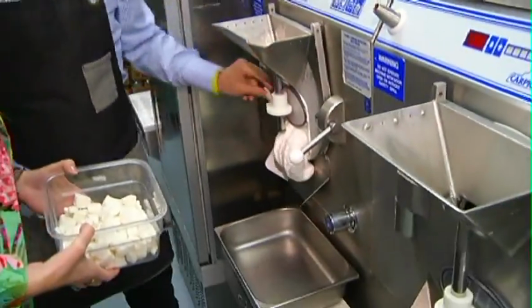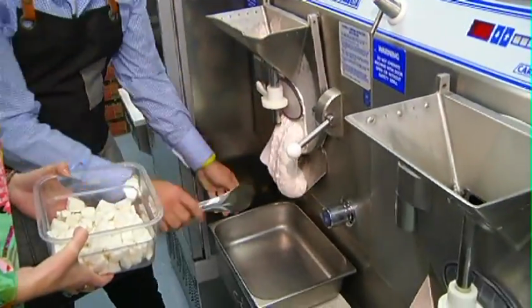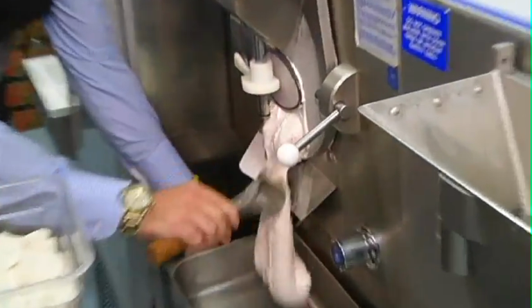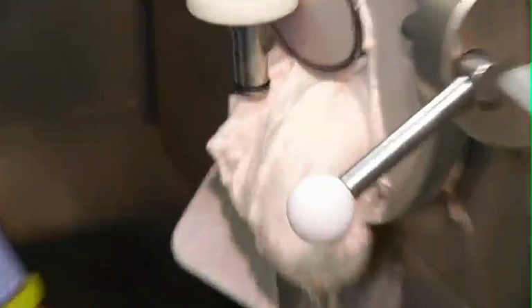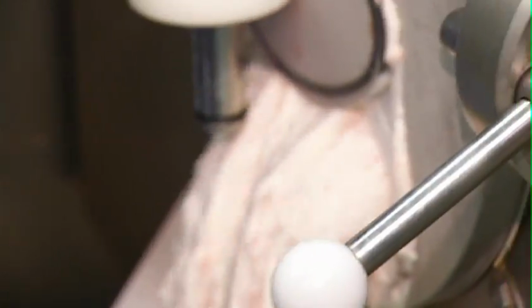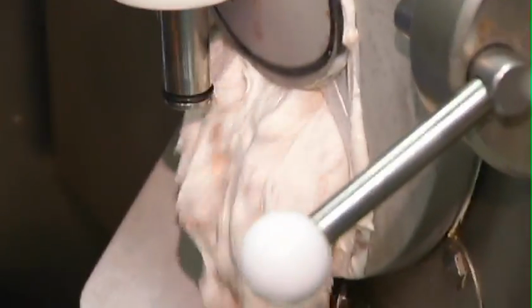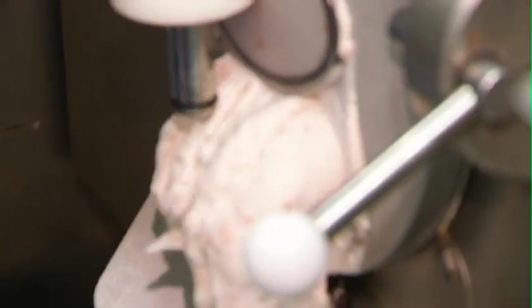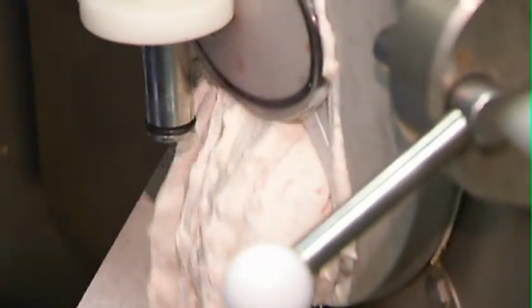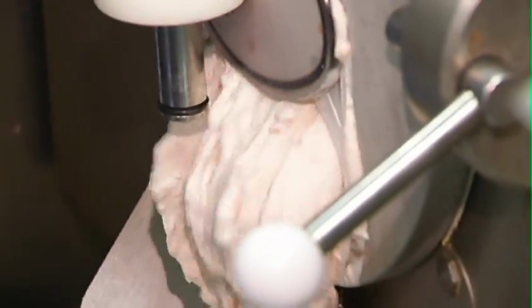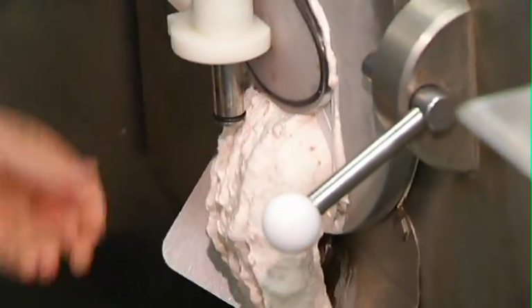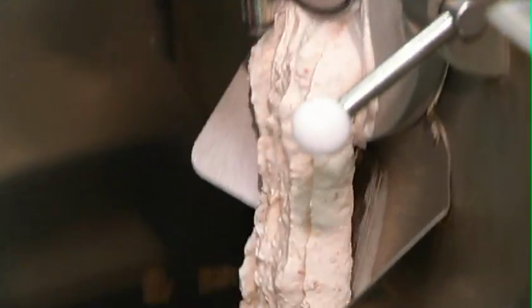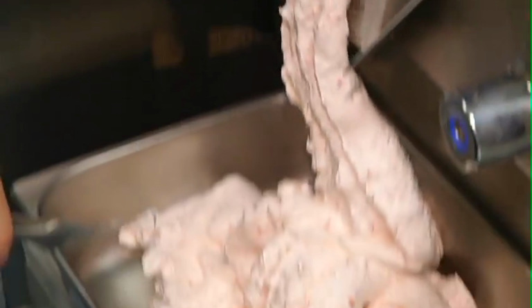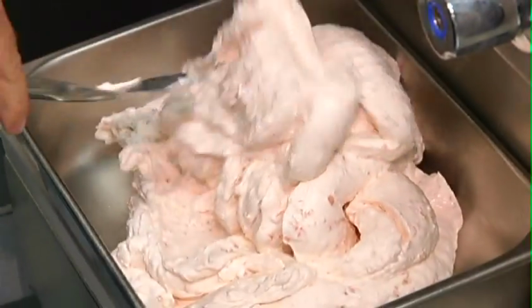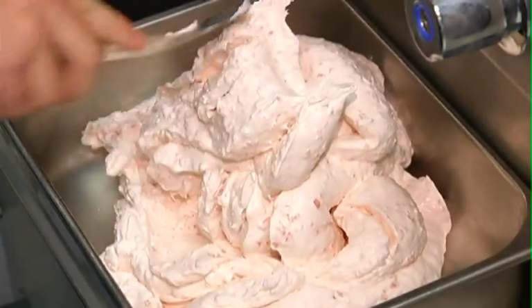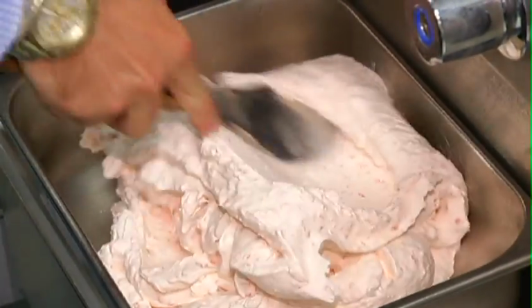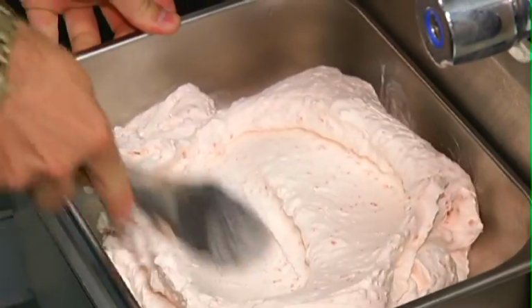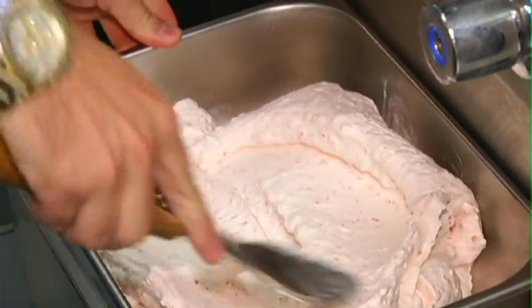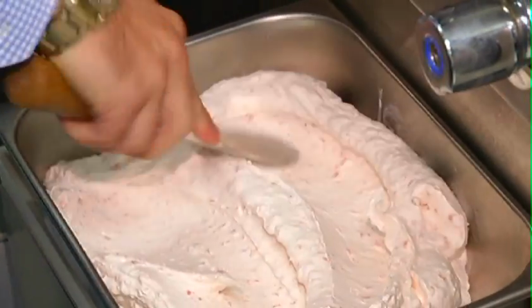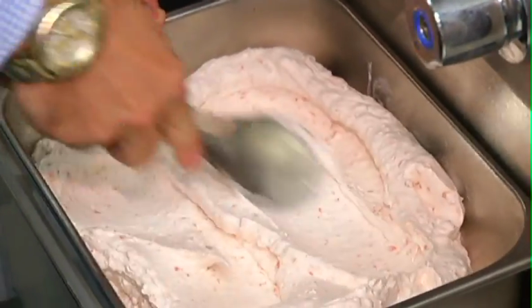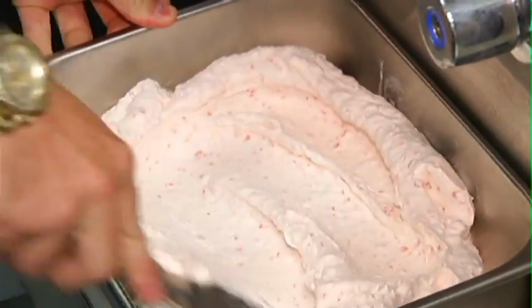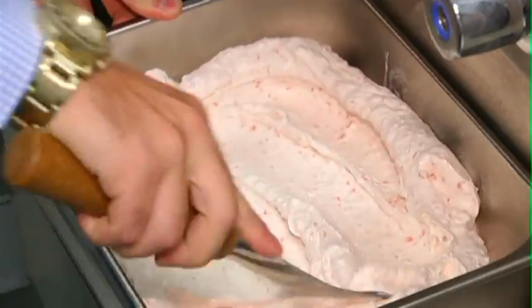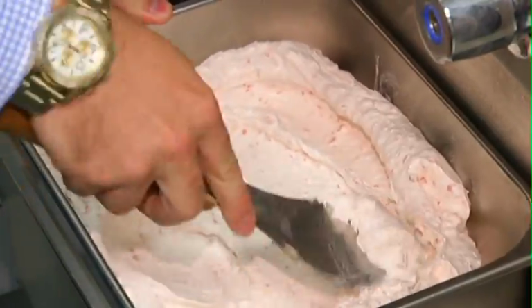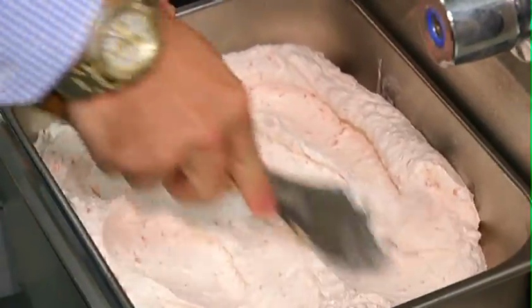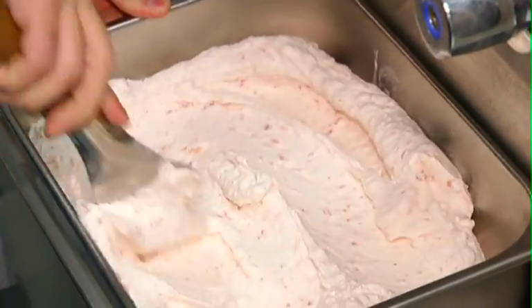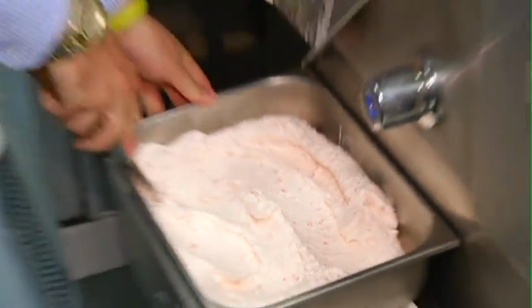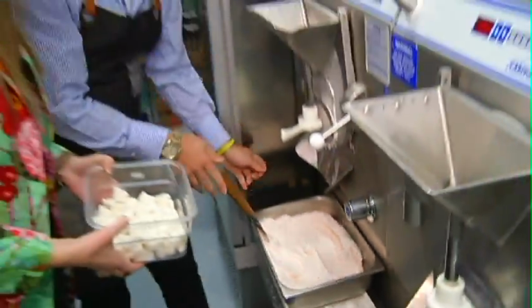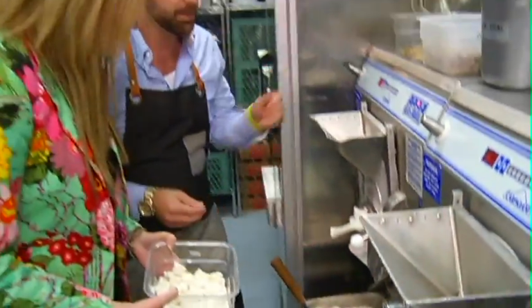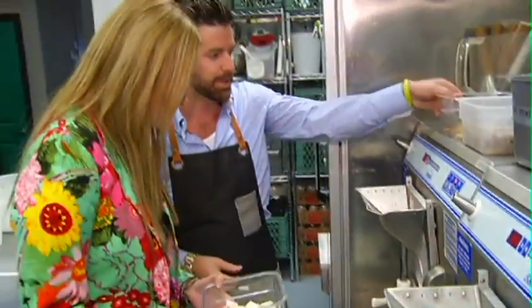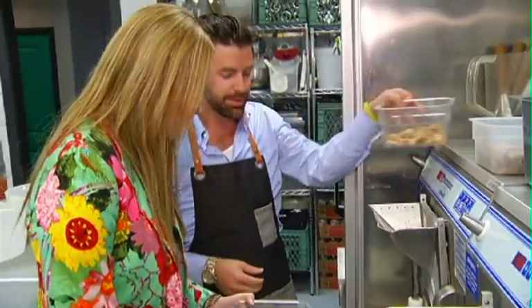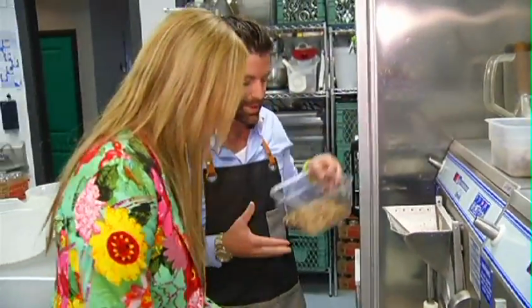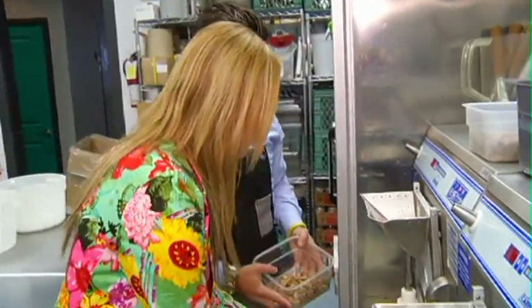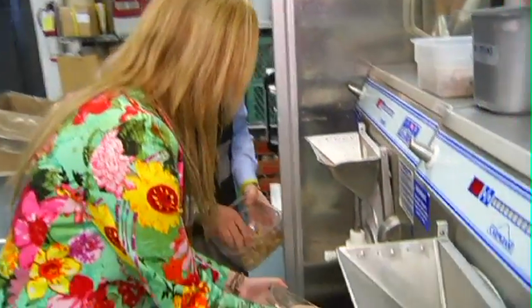So the gelato is ready to come out of the machine here. Basically what we want to do is let a little bit out, get it into the pan, and like I've mentioned with our fresh ingredients here we want to fold these in. So feel free to toss a few of those in with your clean hands.